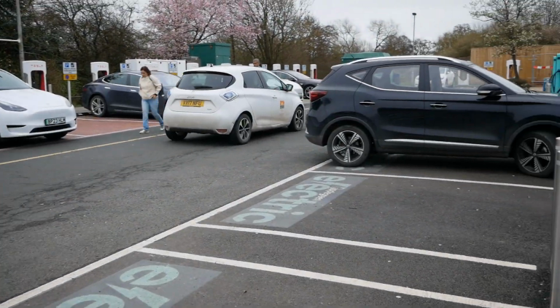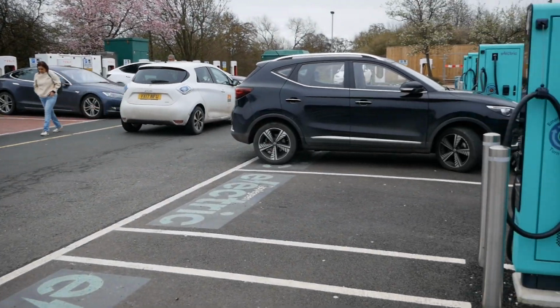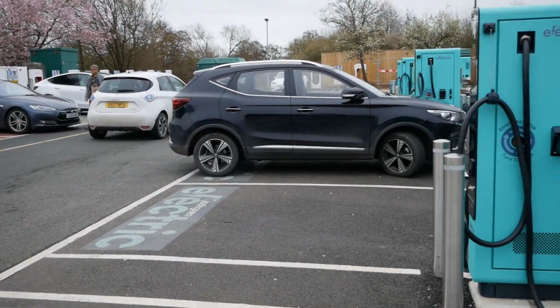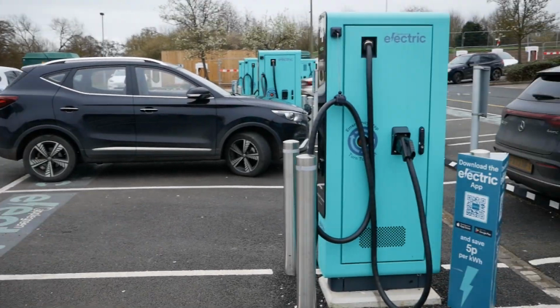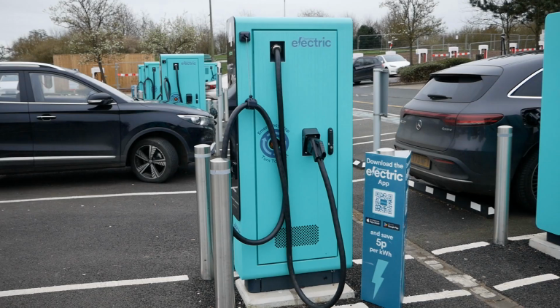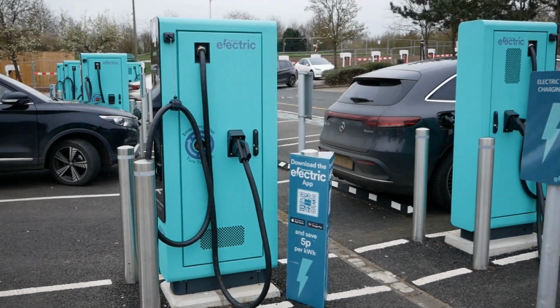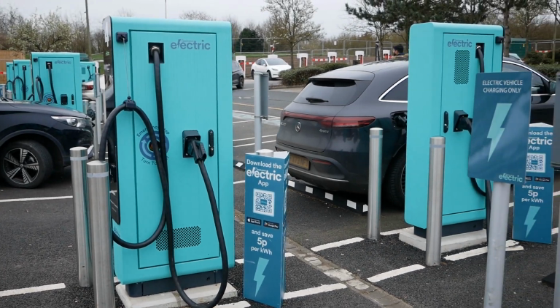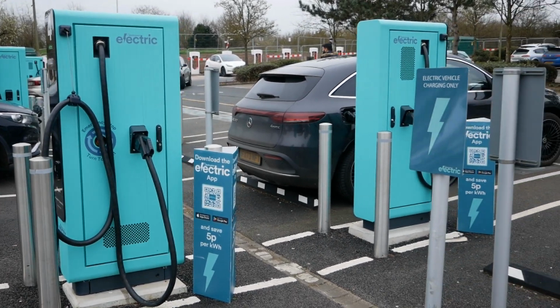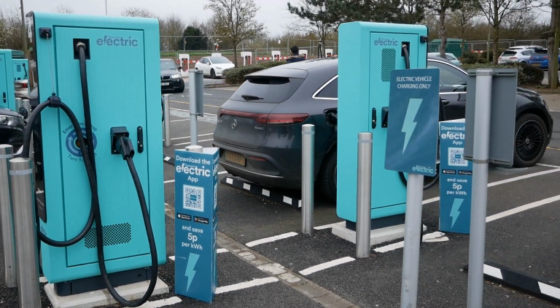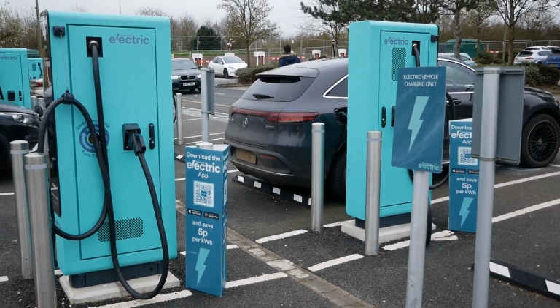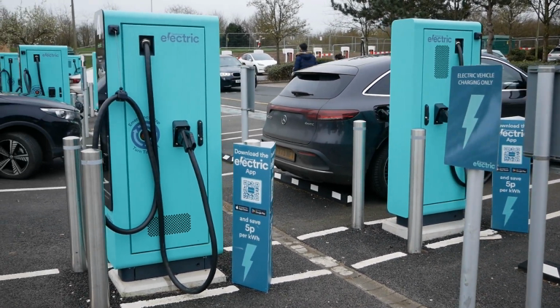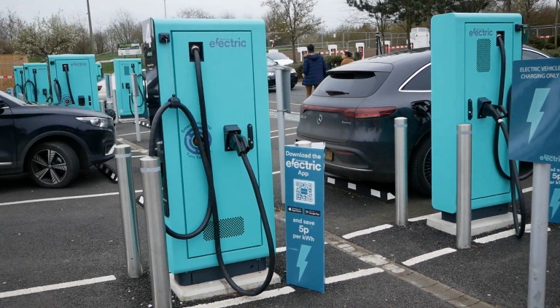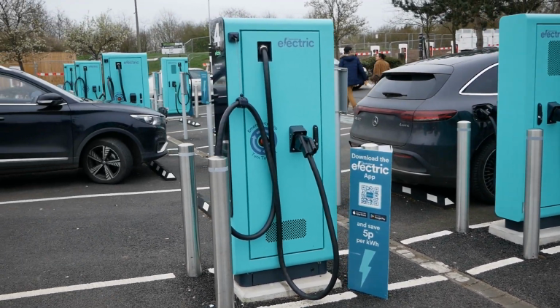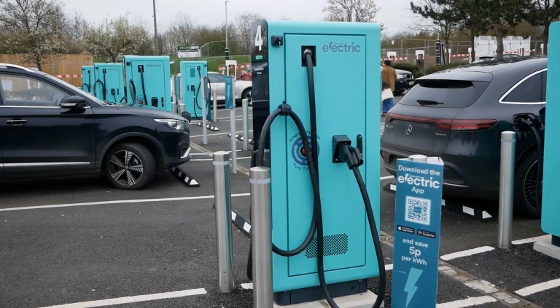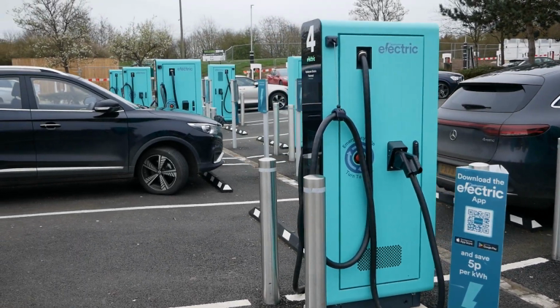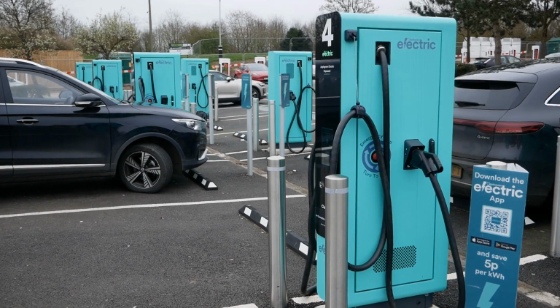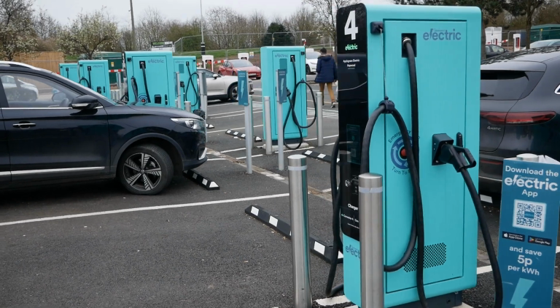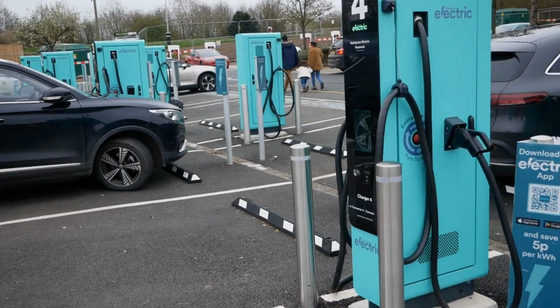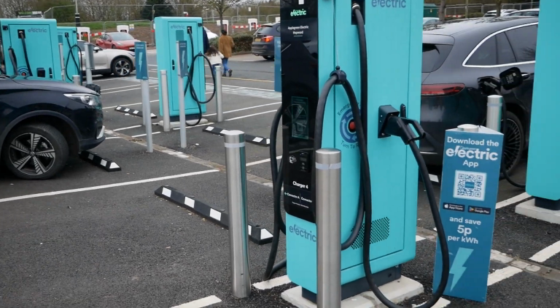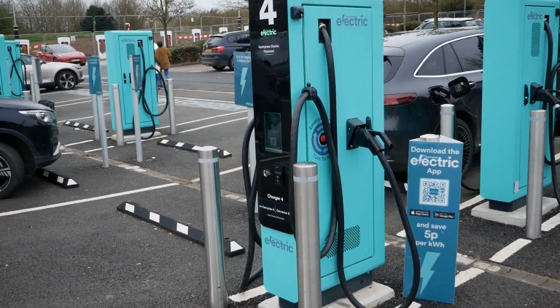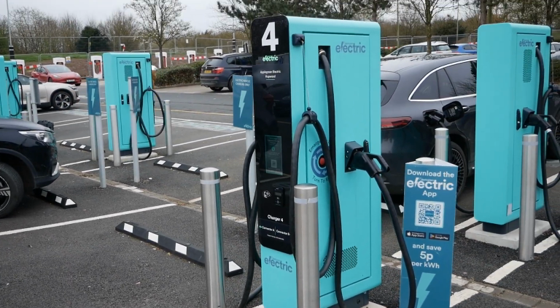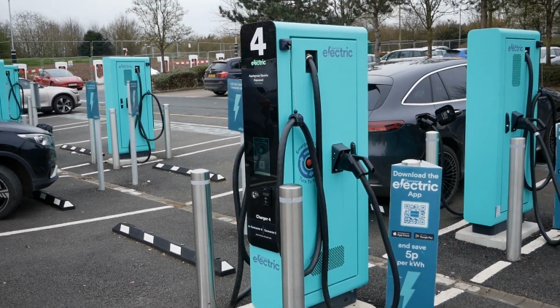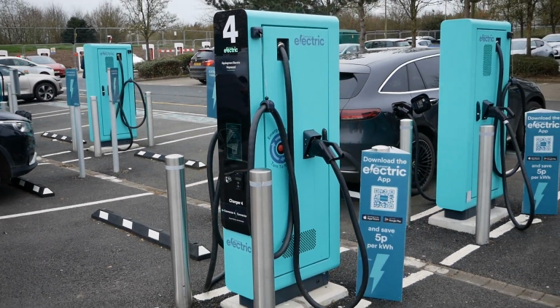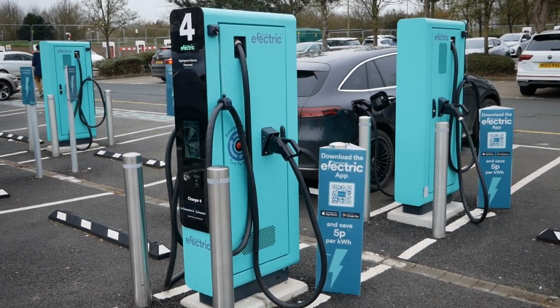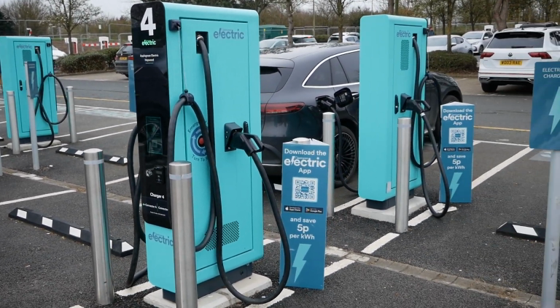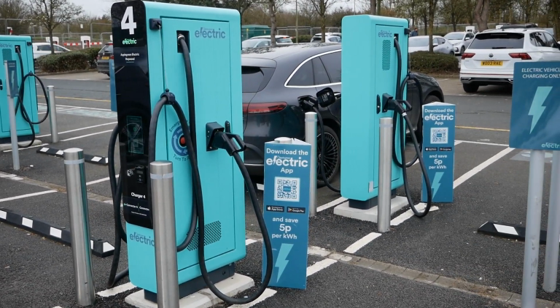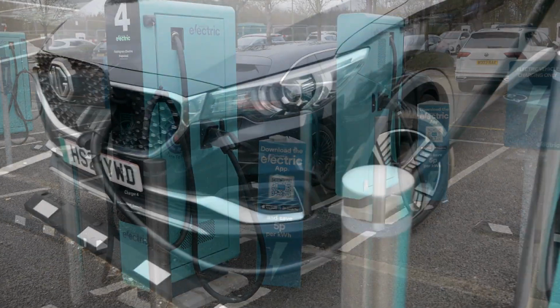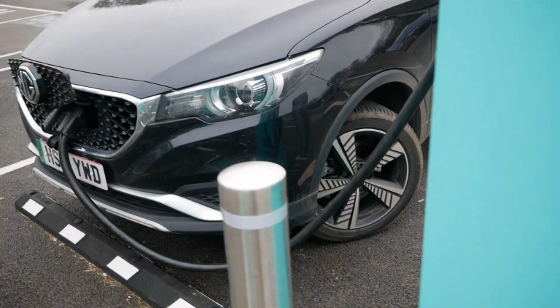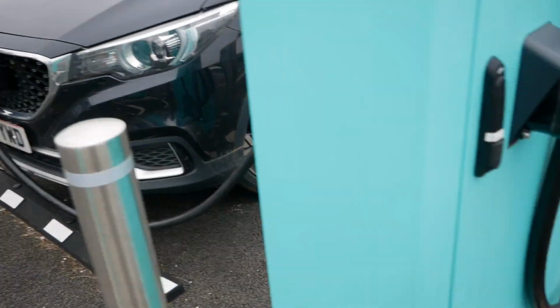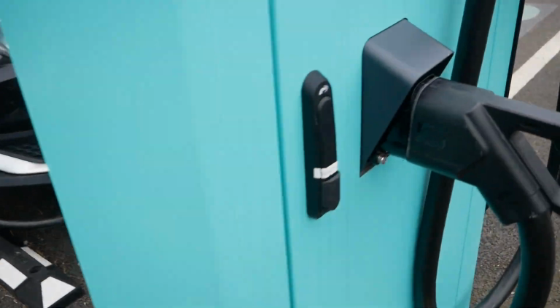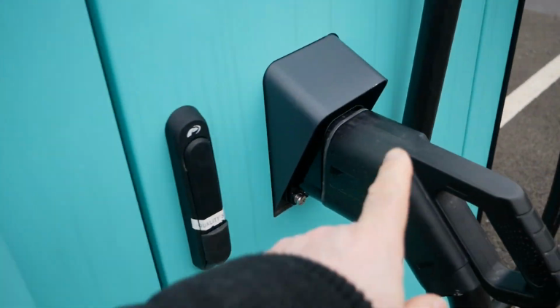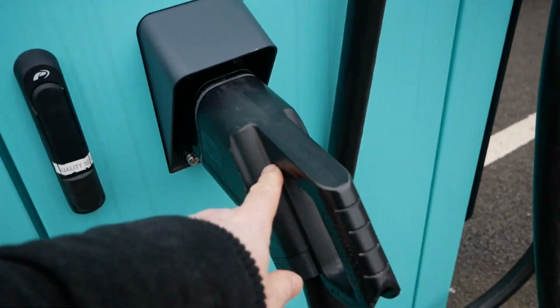Now opposite those there are new Apple Green chargers, and there are eight units here each charging two vehicles at a time, so a total of 16 charging bays. These are all CCS2 only.